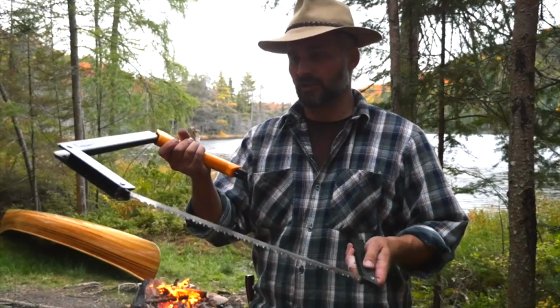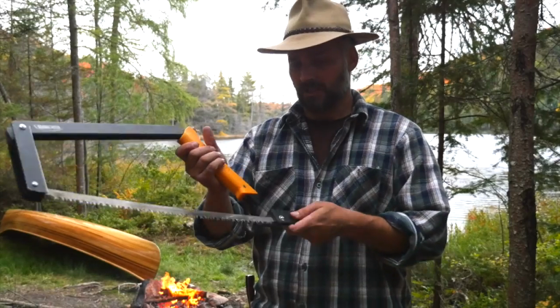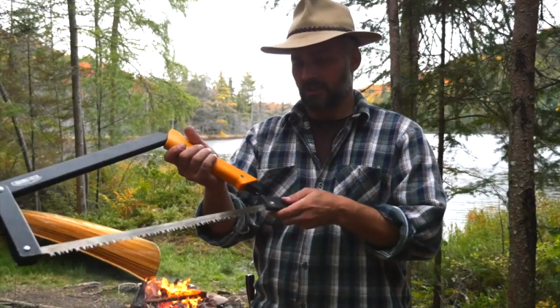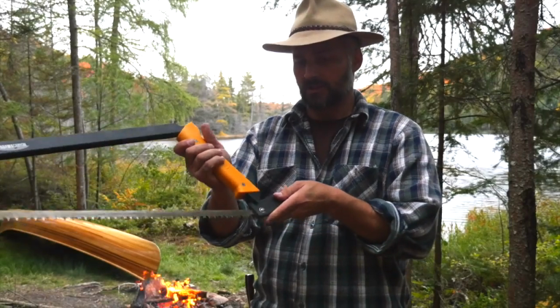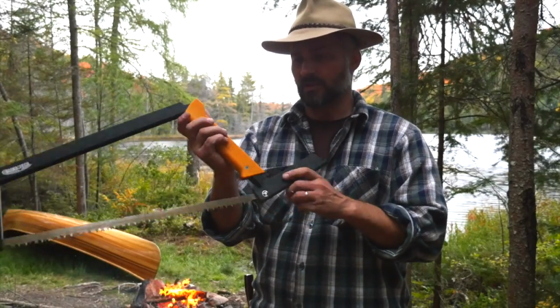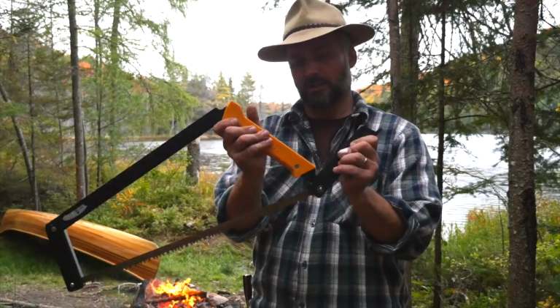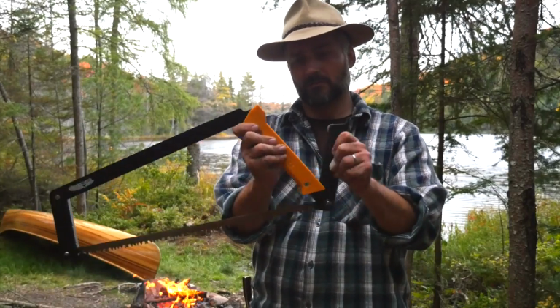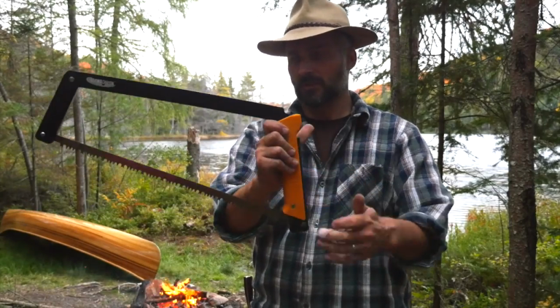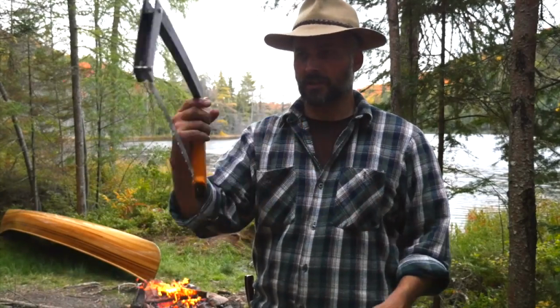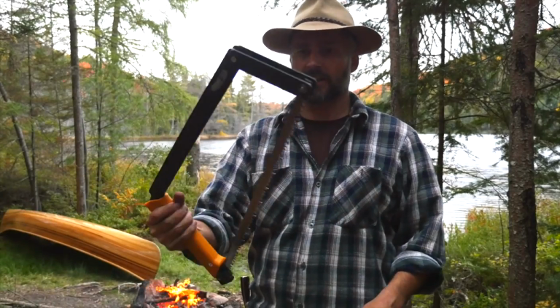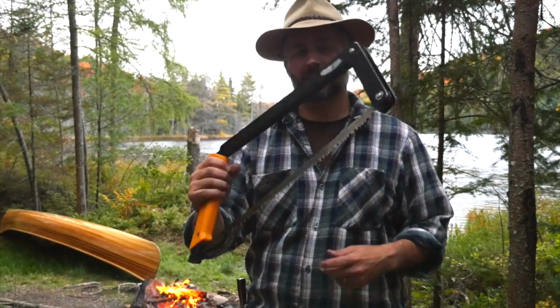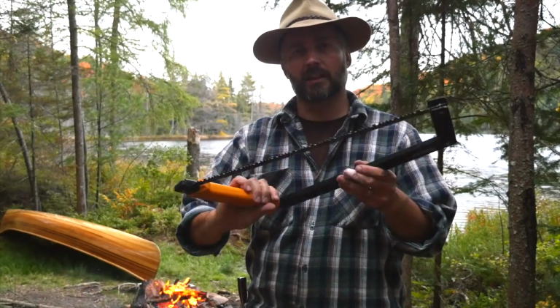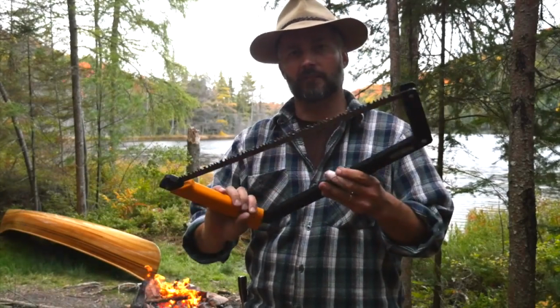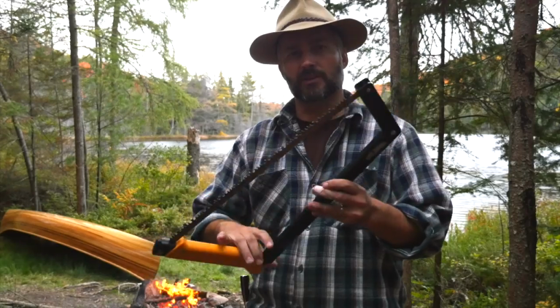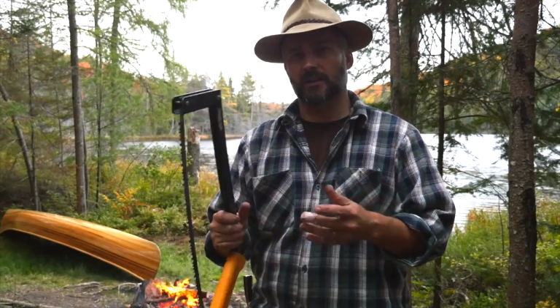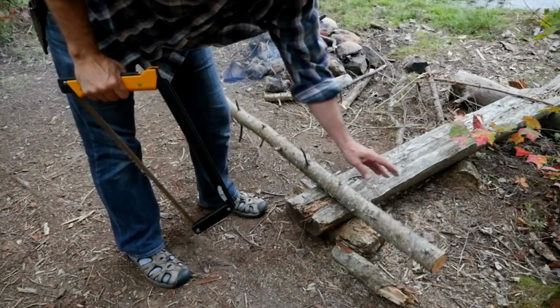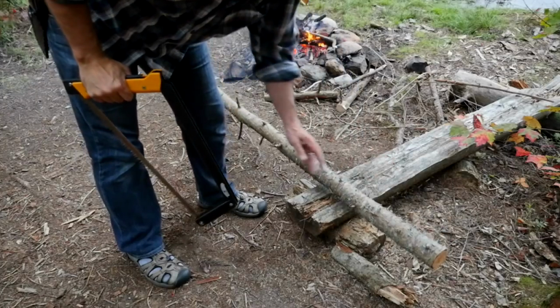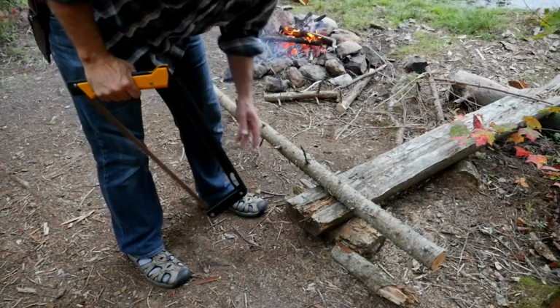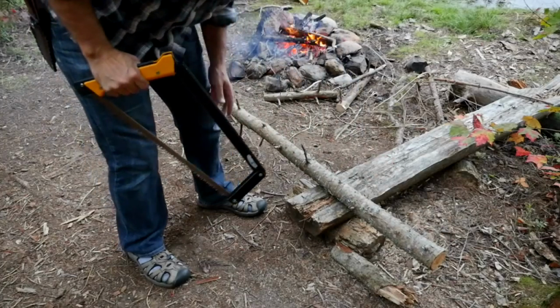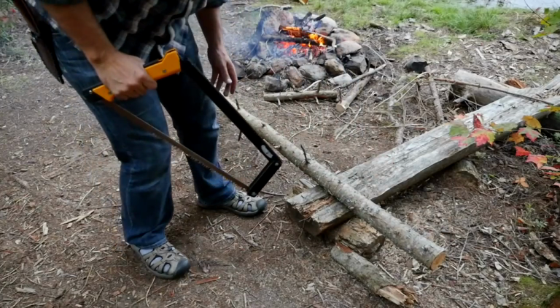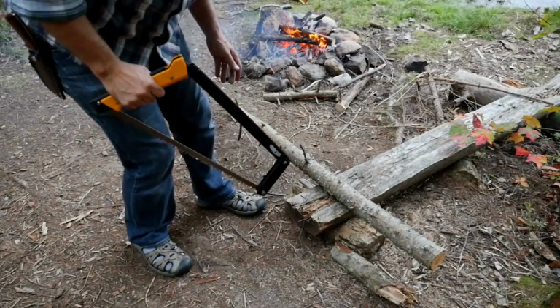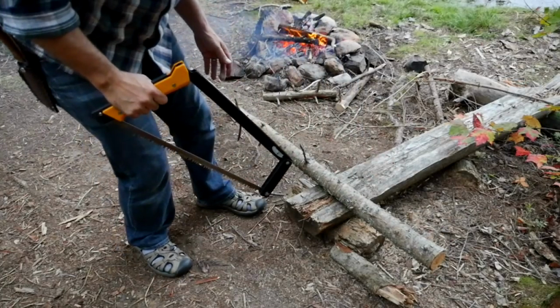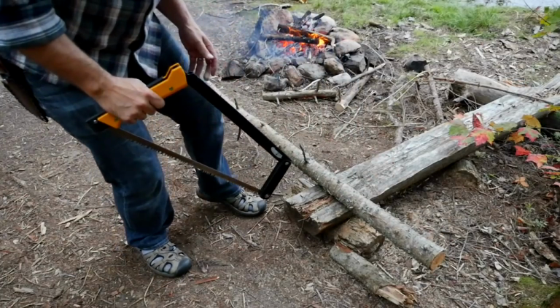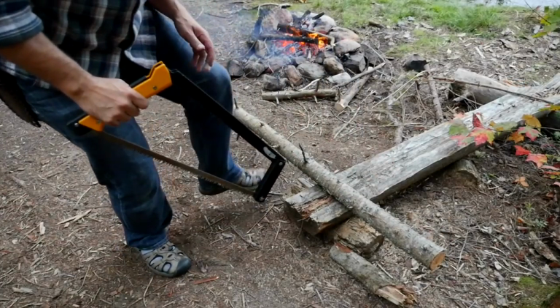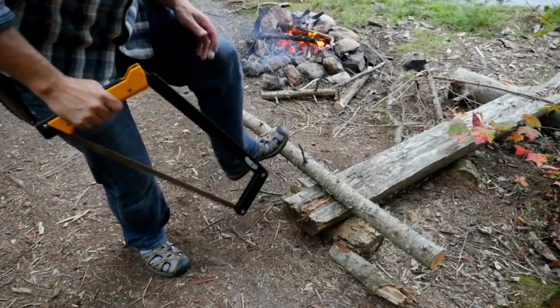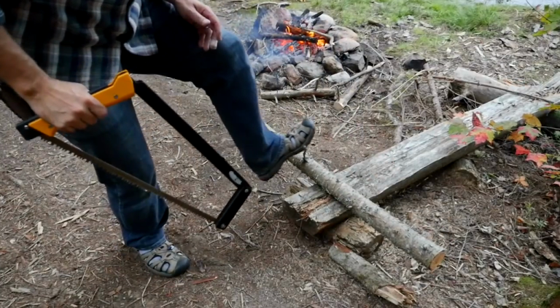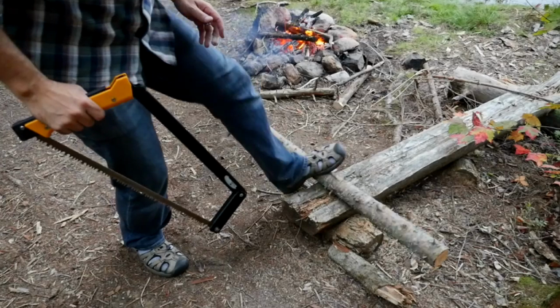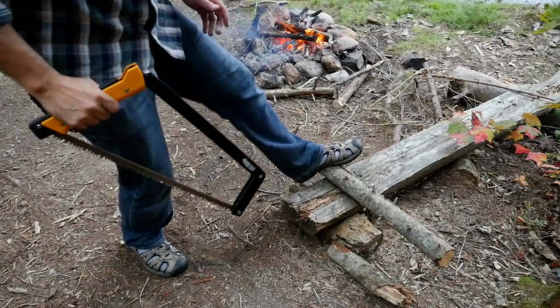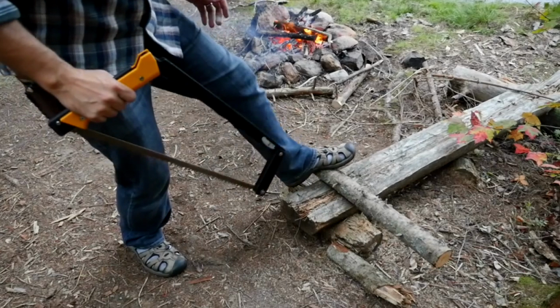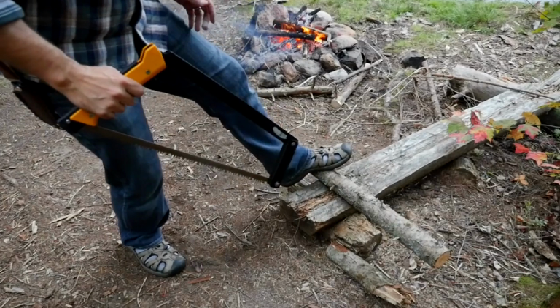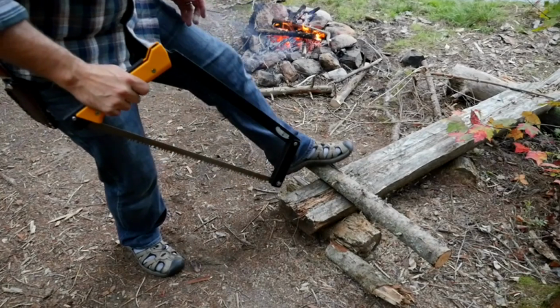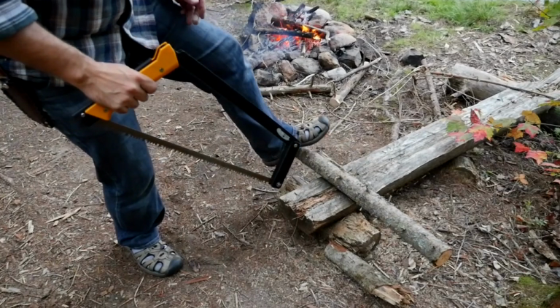It just goes together just like that, and I've been using it this summer with no problems — still the original blade on it — and yeah, very happy with it.